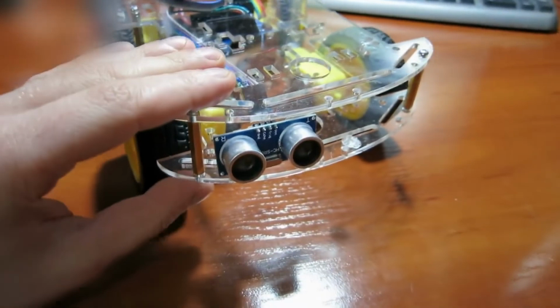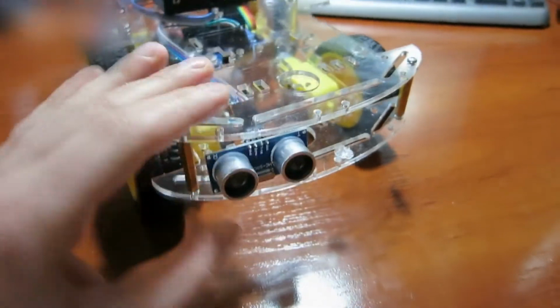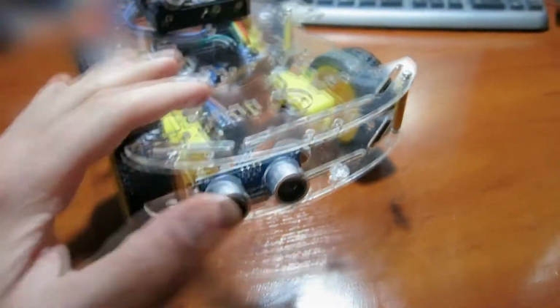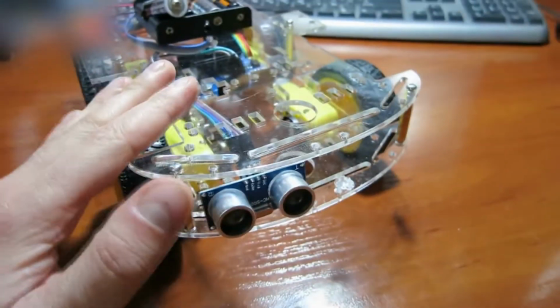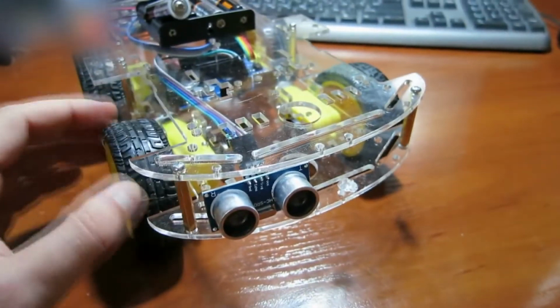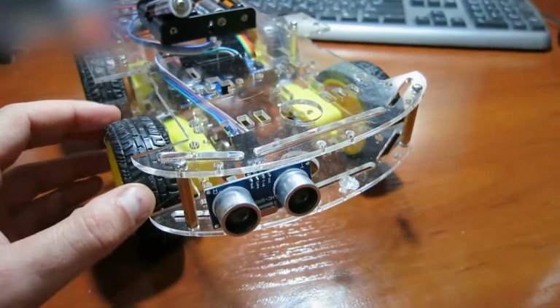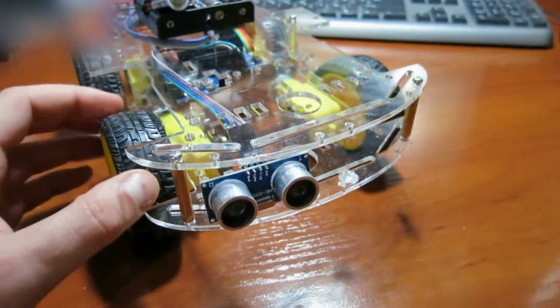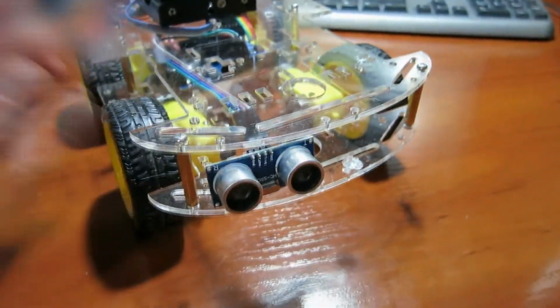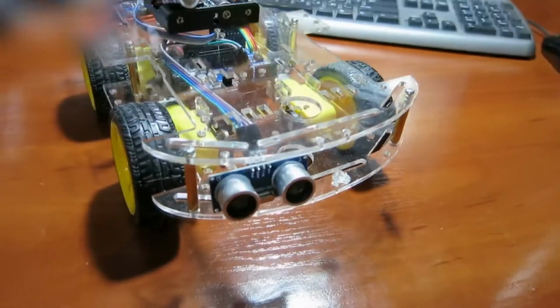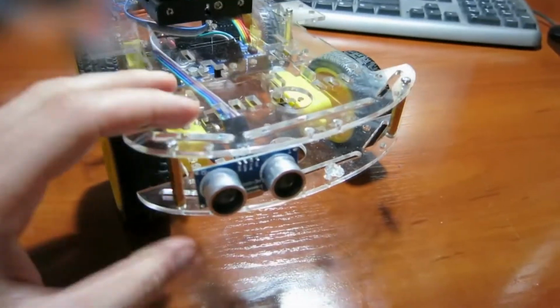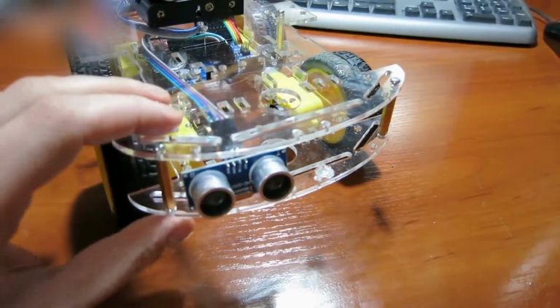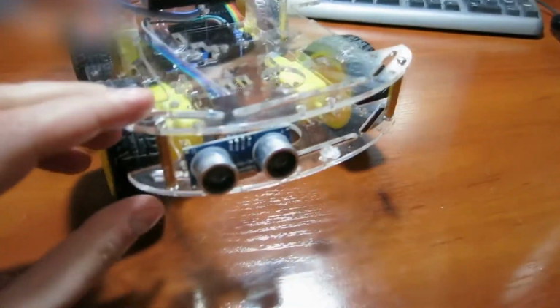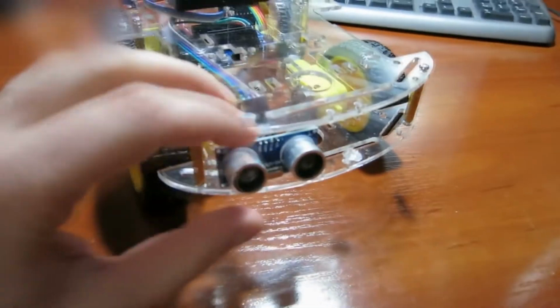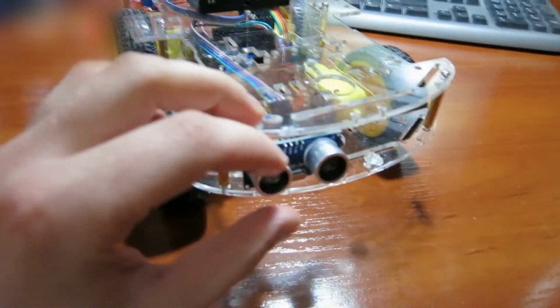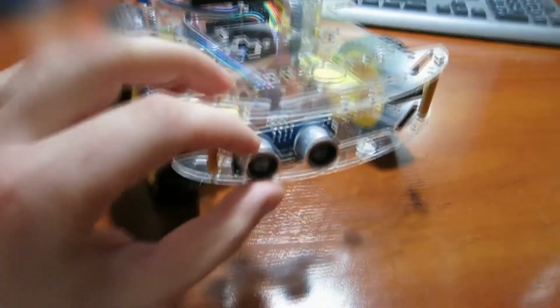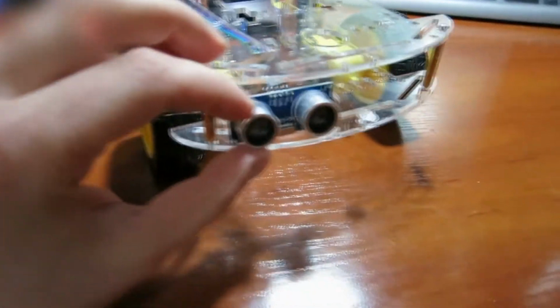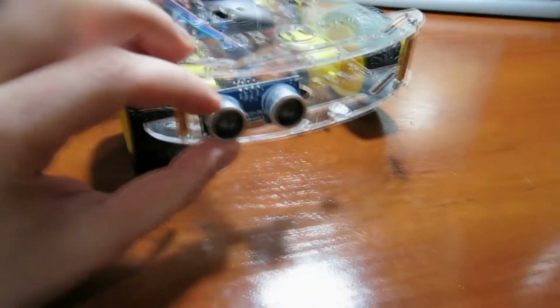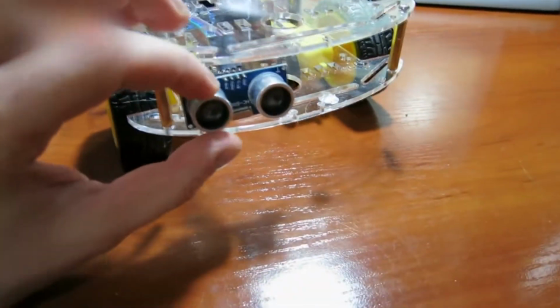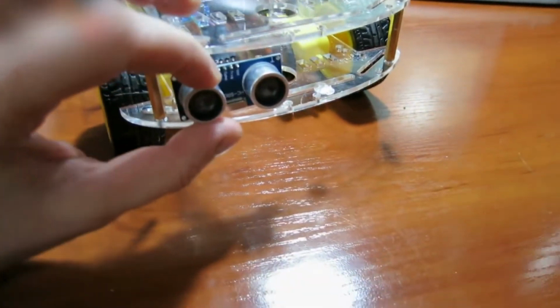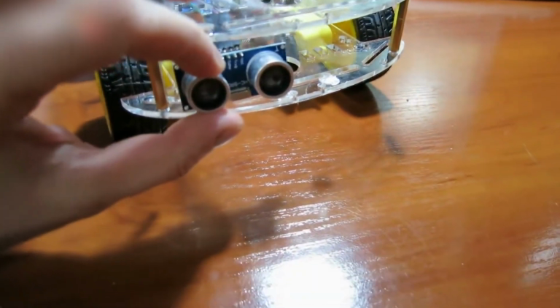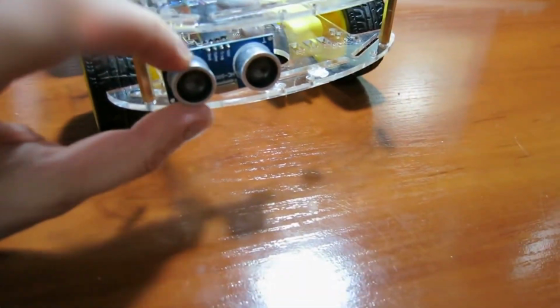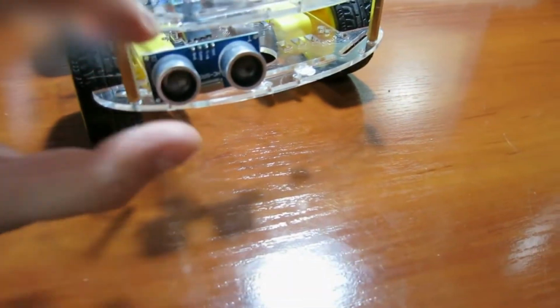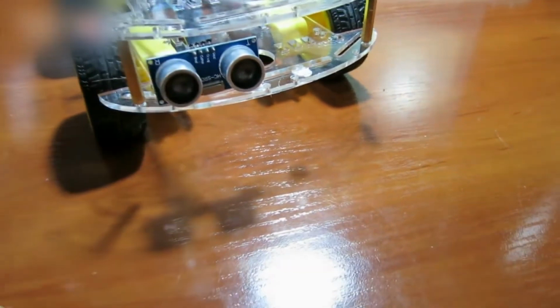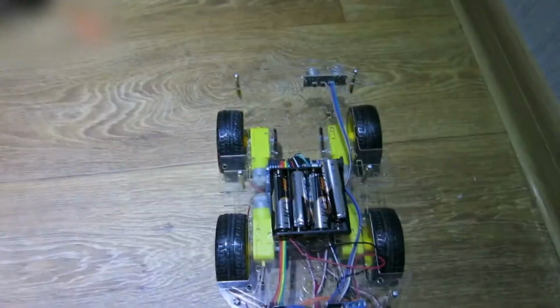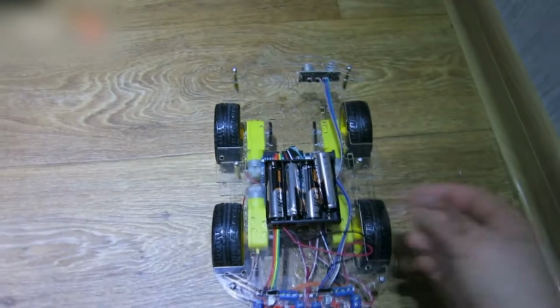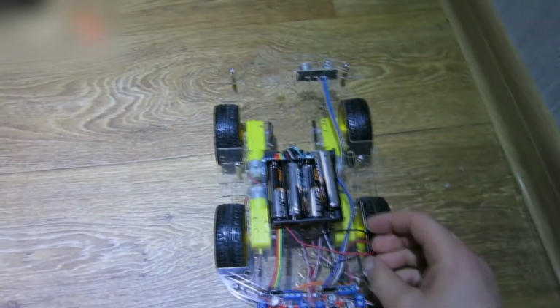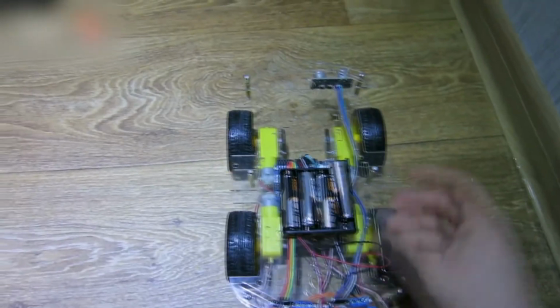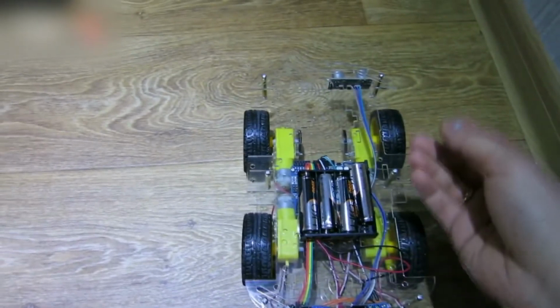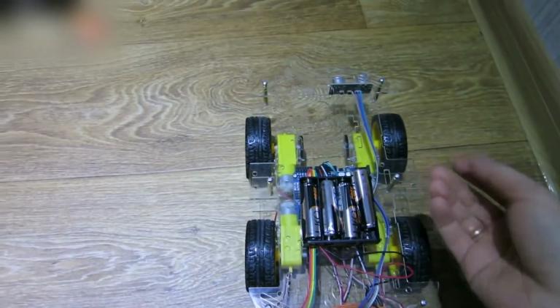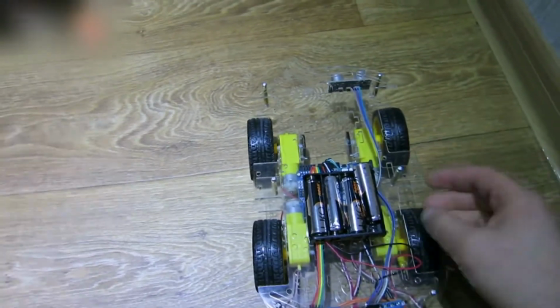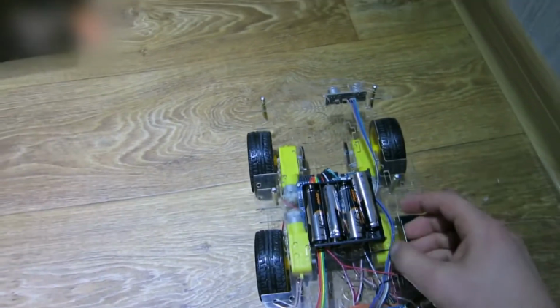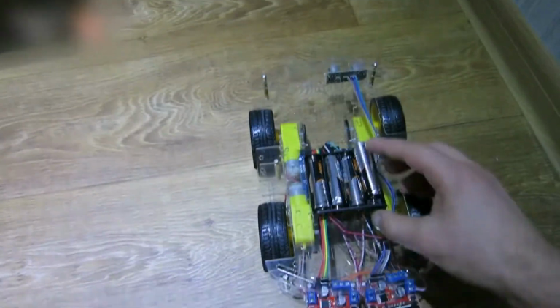The robot should move right to avoid obstacles. Therefore, you should place the ultrasonic sensor somewhat to the left. Check how it works. You can also add a tumbler or a toggle switch.